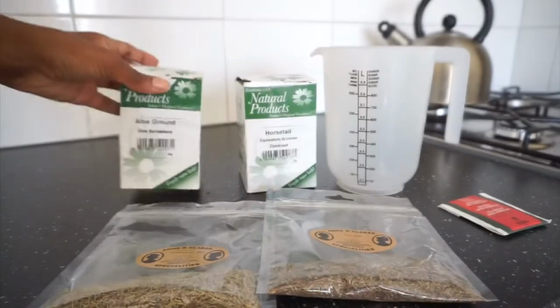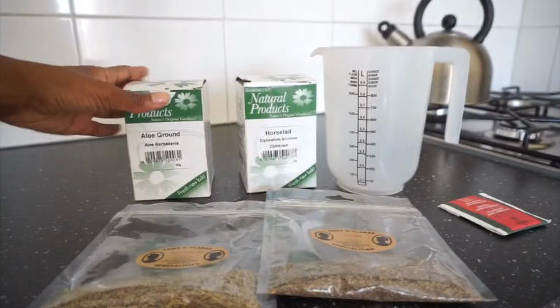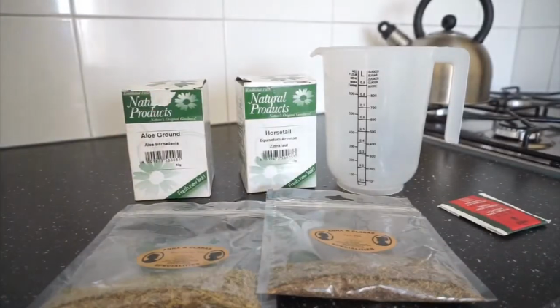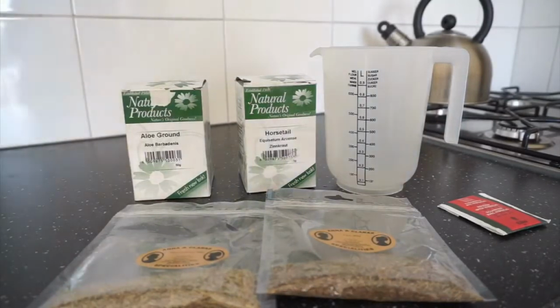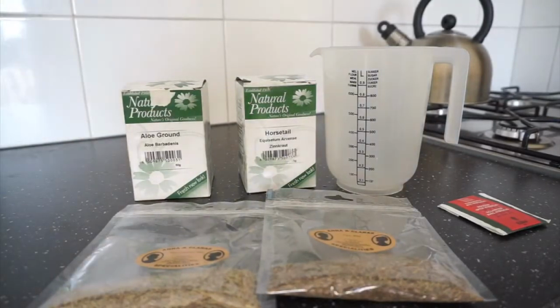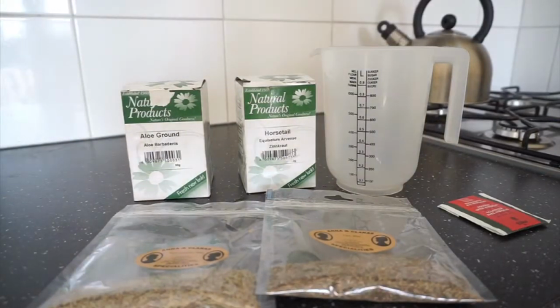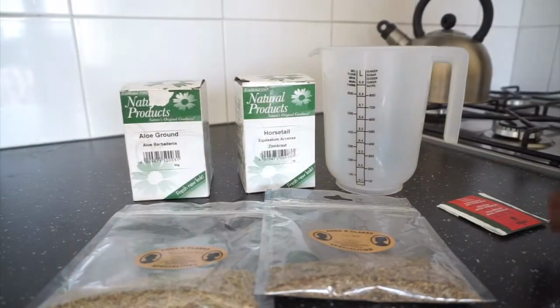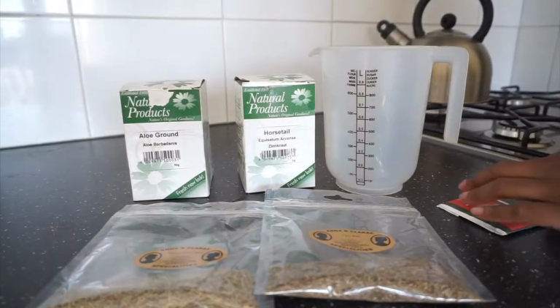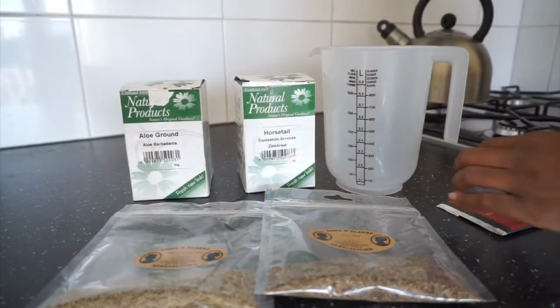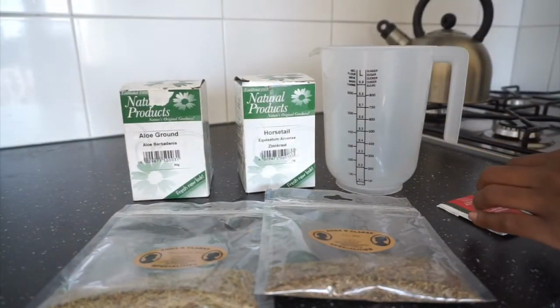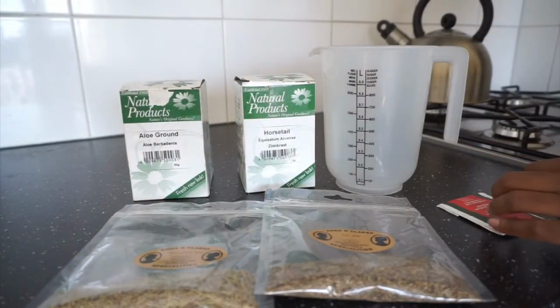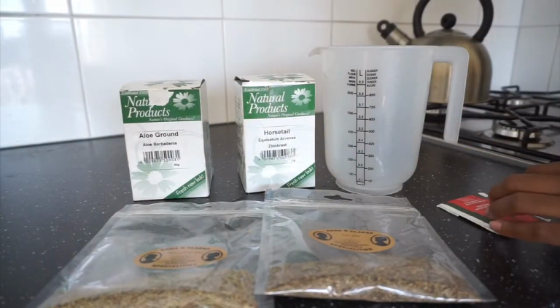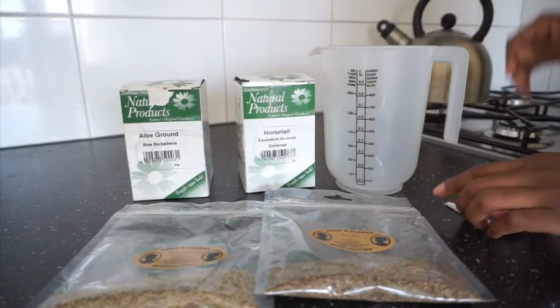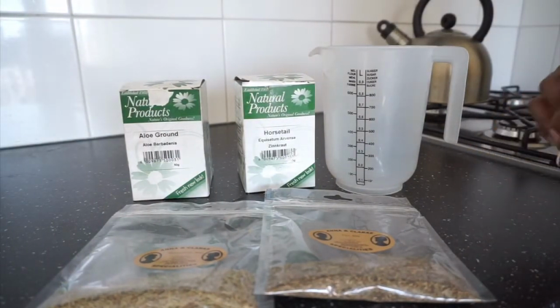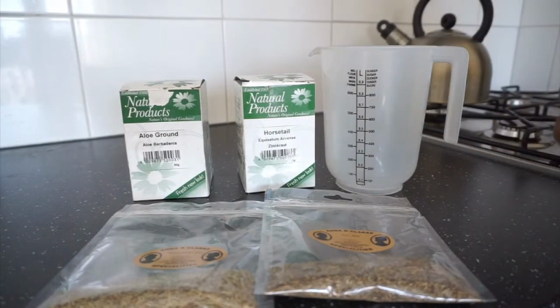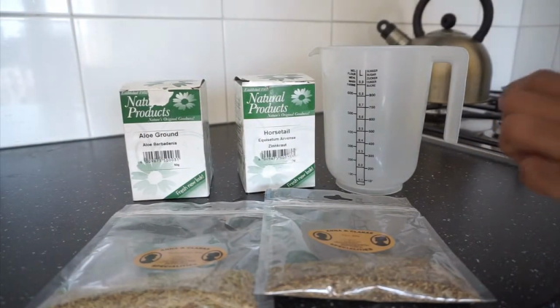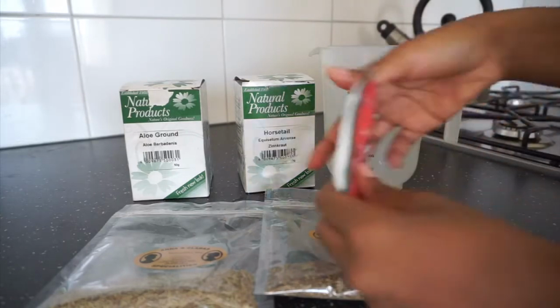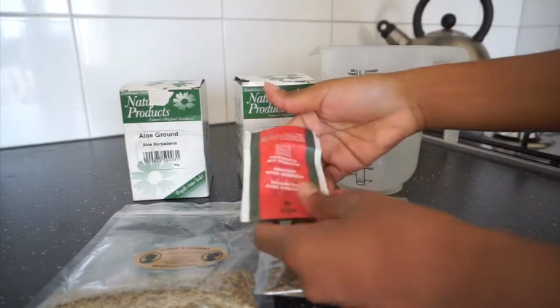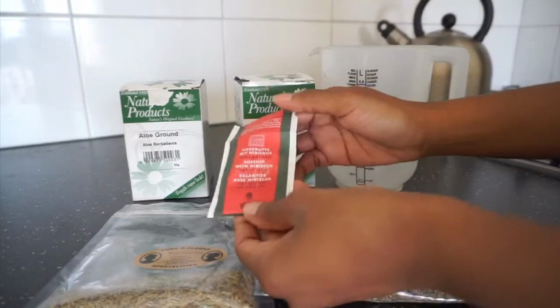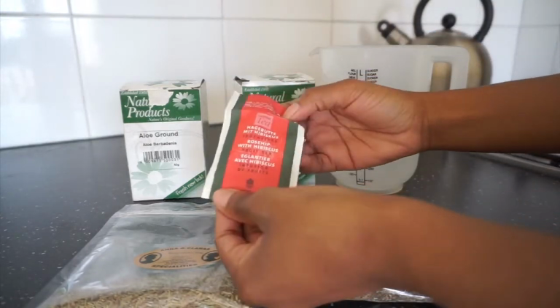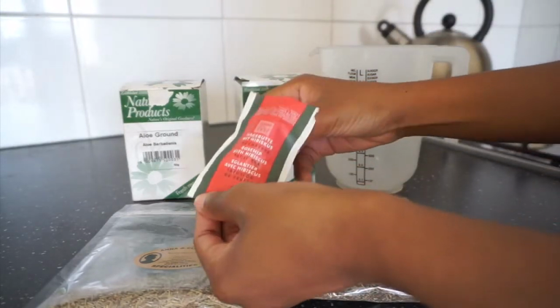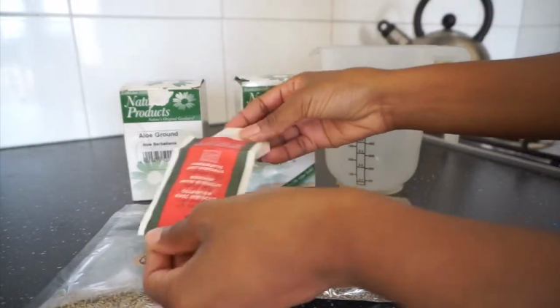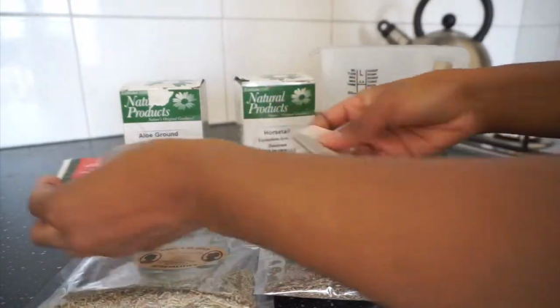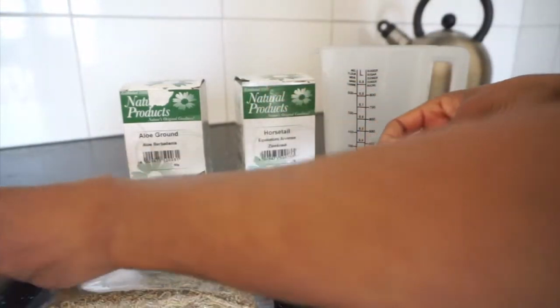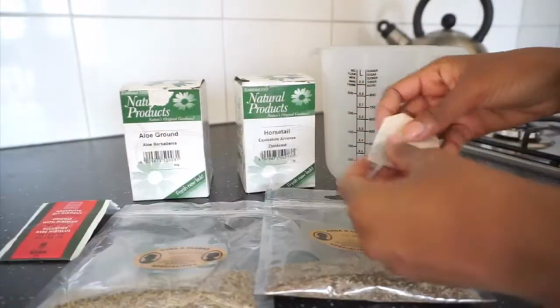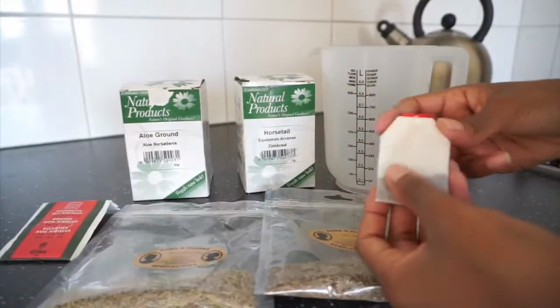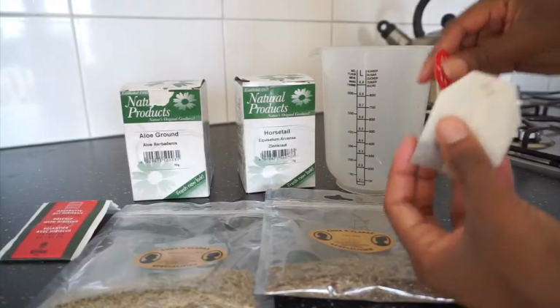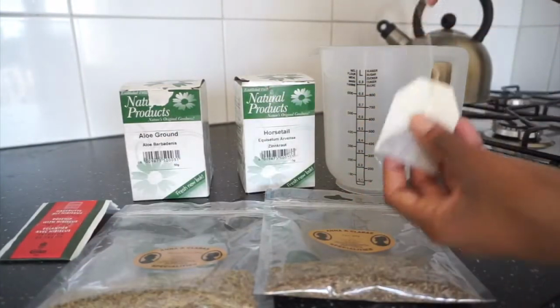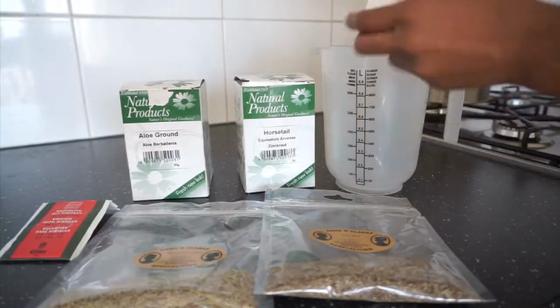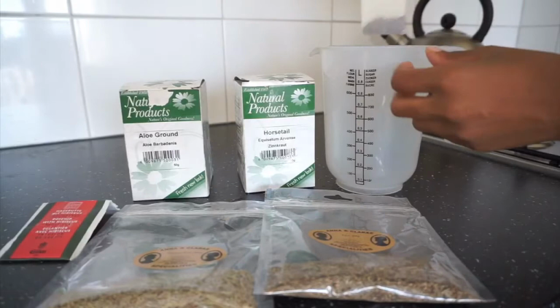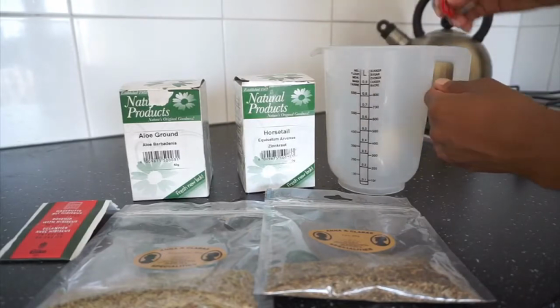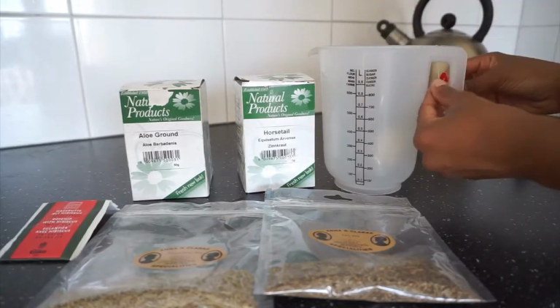In this video I actually did not use the aloe vera. Since I decided not to use the aloe vera, you will just take the hibiscus tea bag and put it into boiling water.